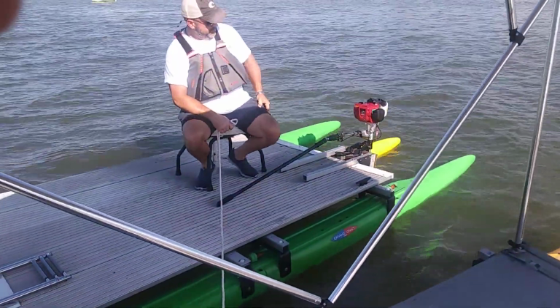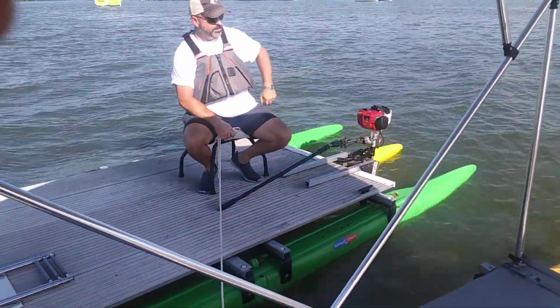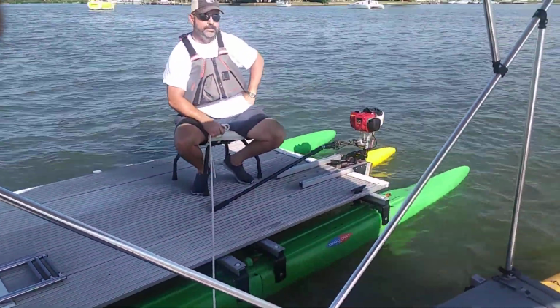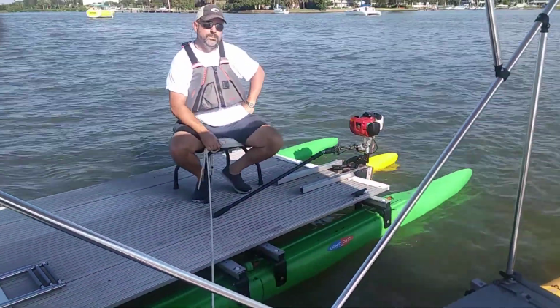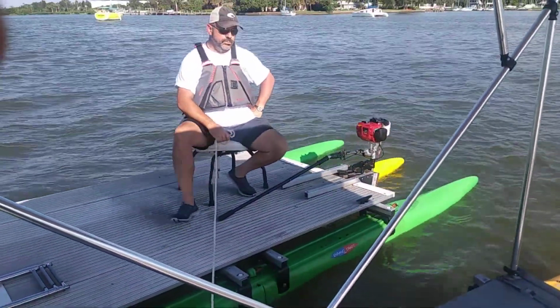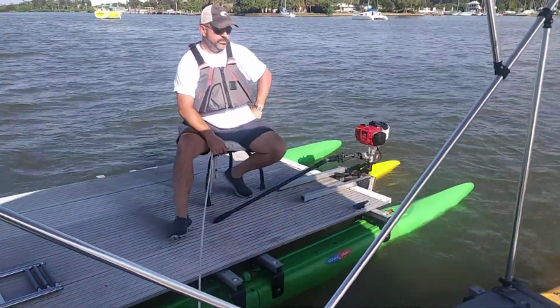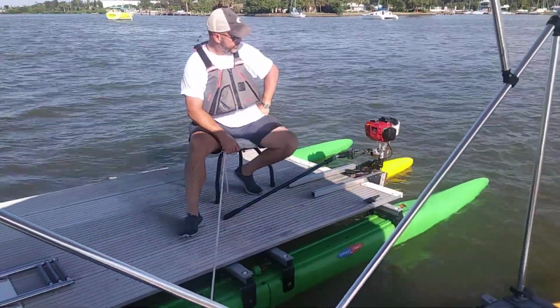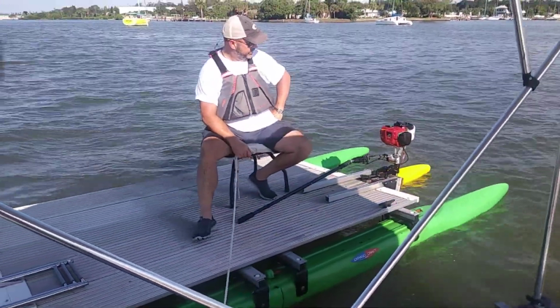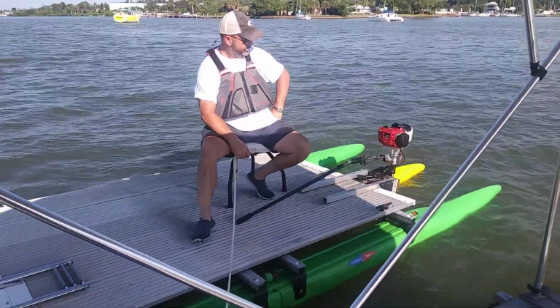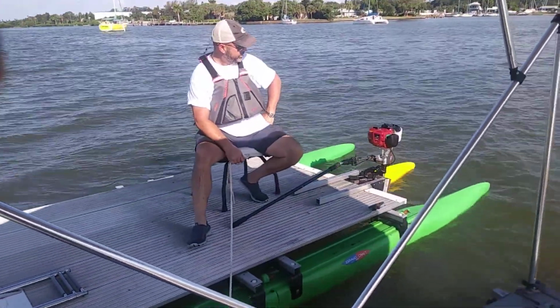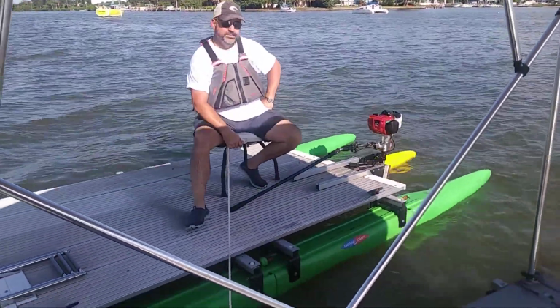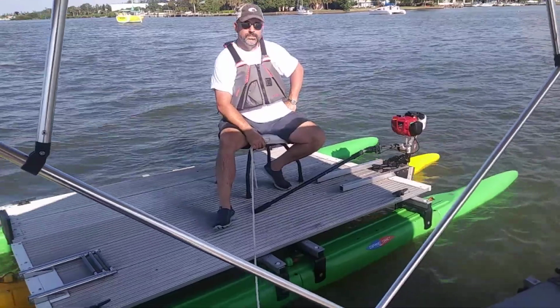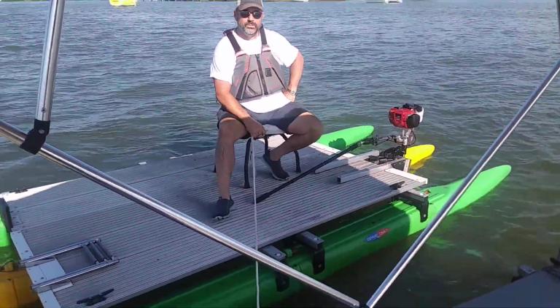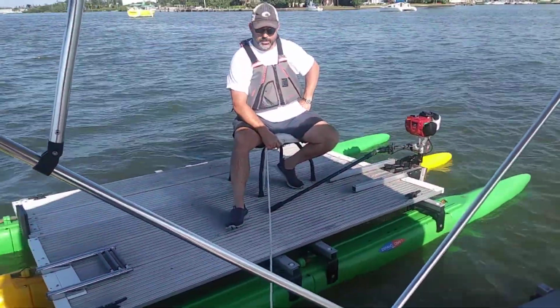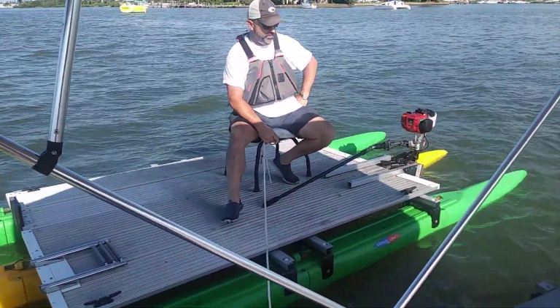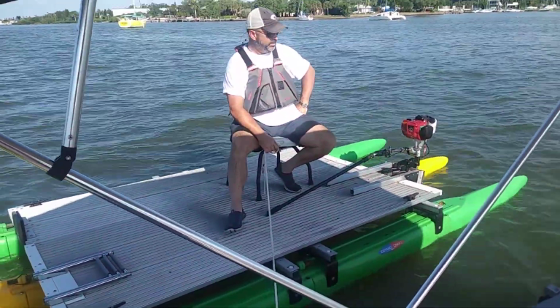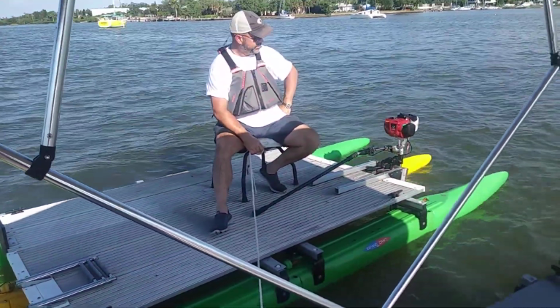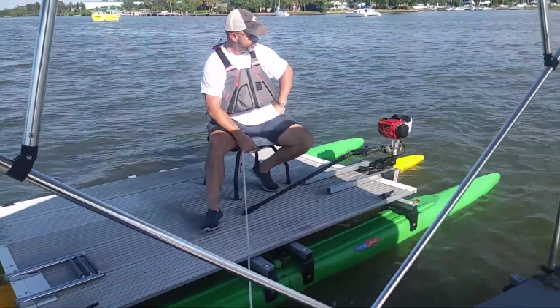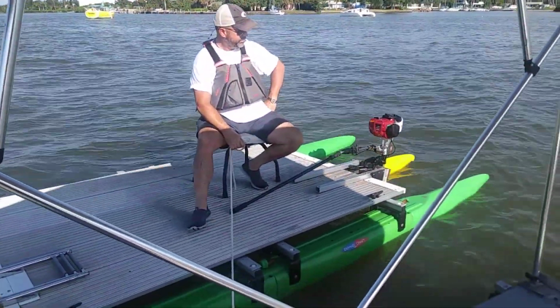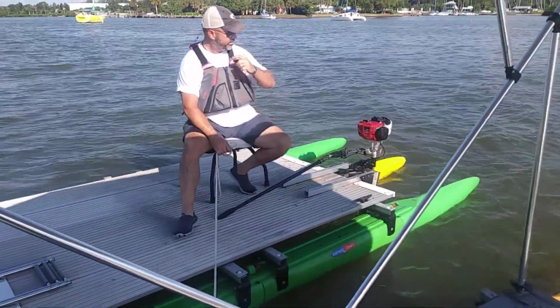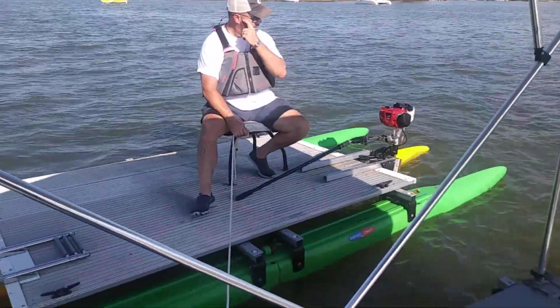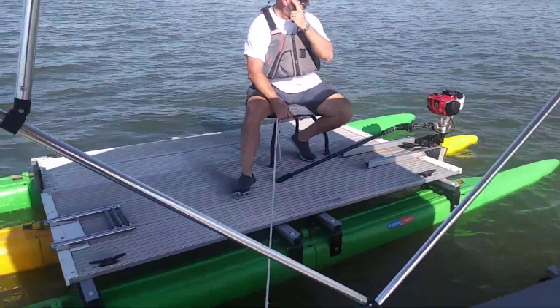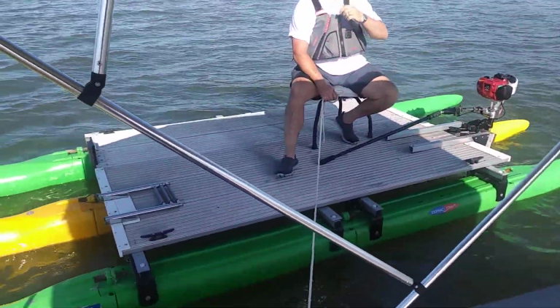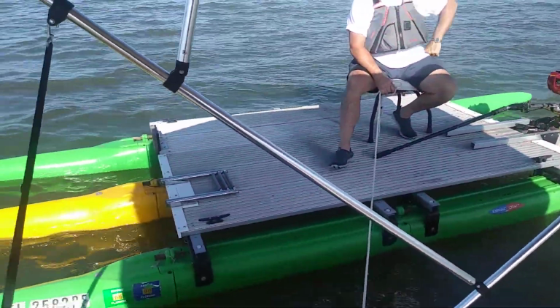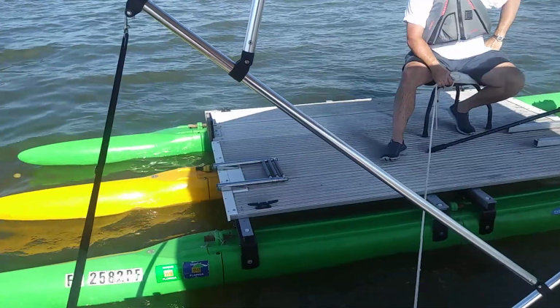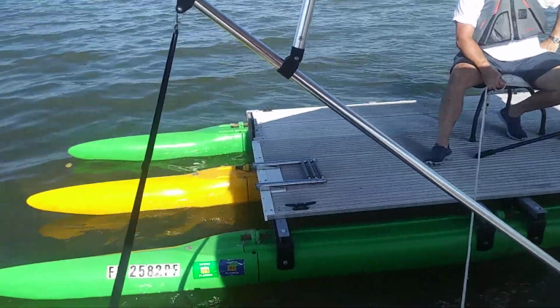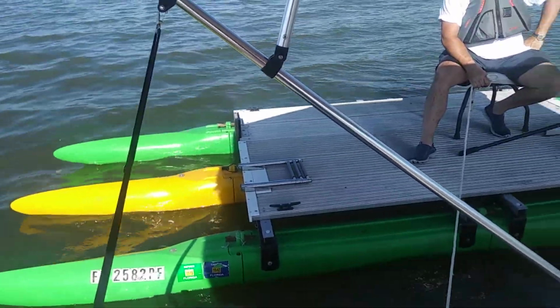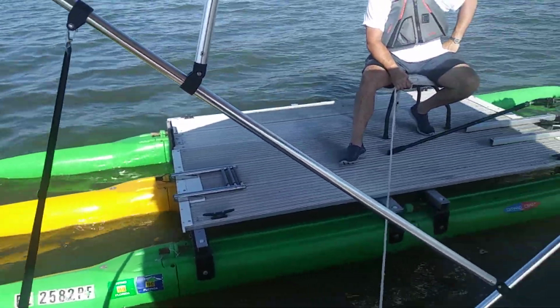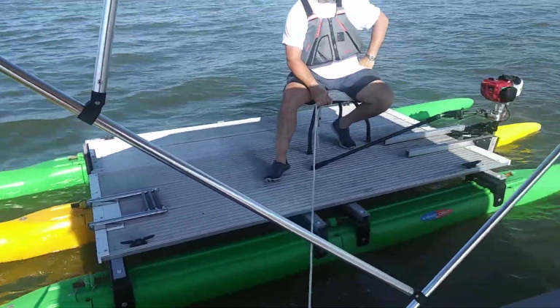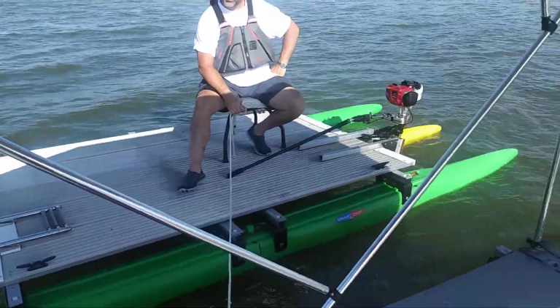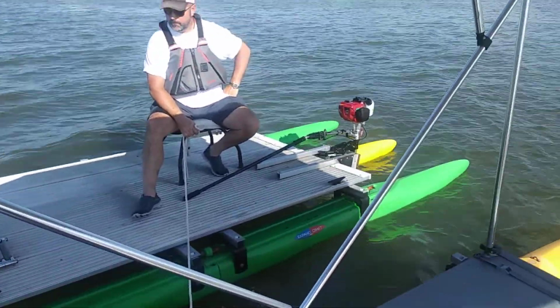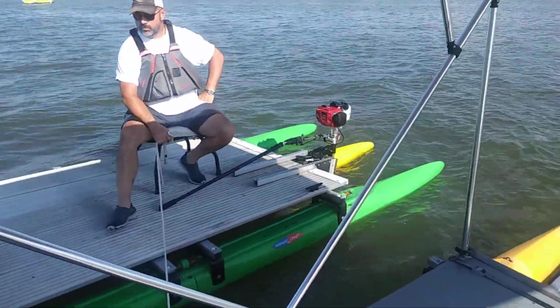Wesley with Expandicraft here, and we are going to do a side-by-side comparison with the triple 16 Expandicraft. That boat comes apart in about 15 minutes.